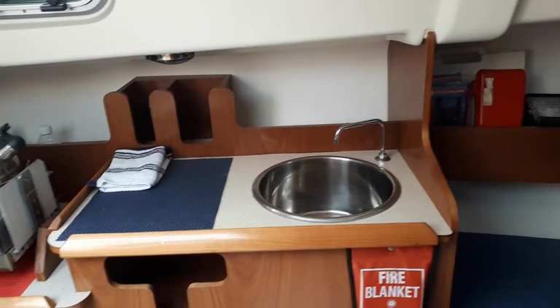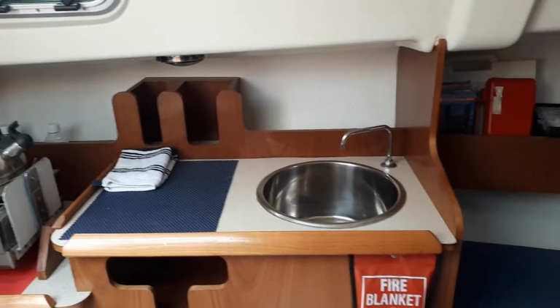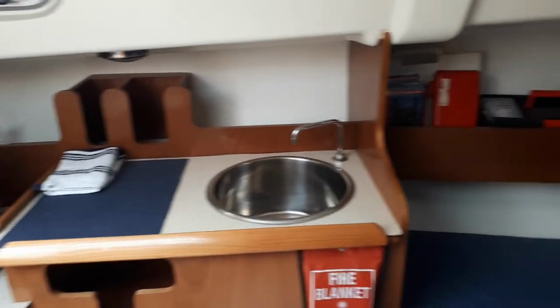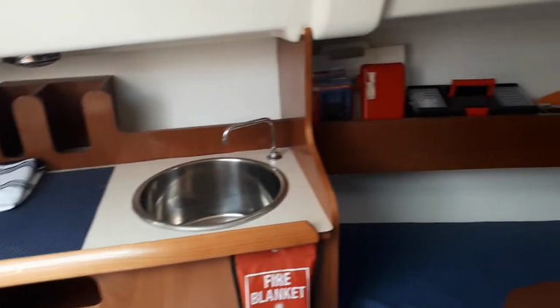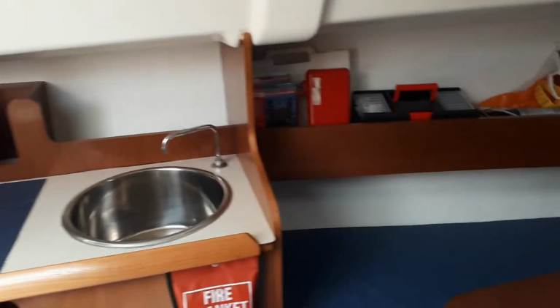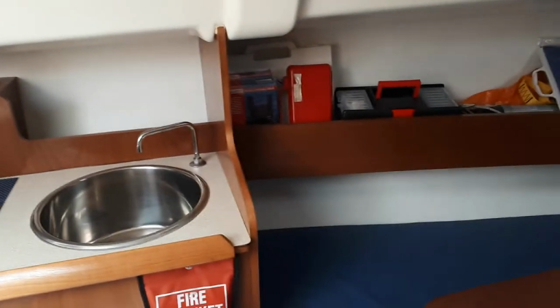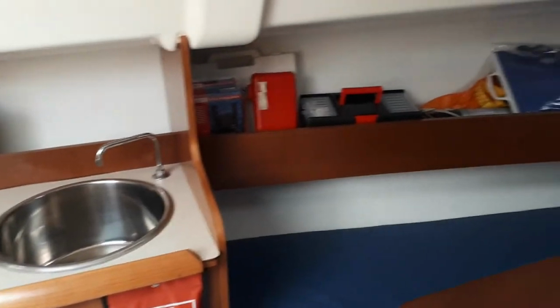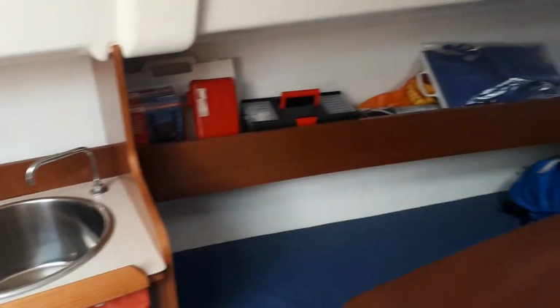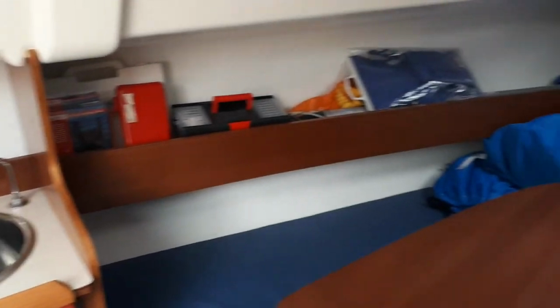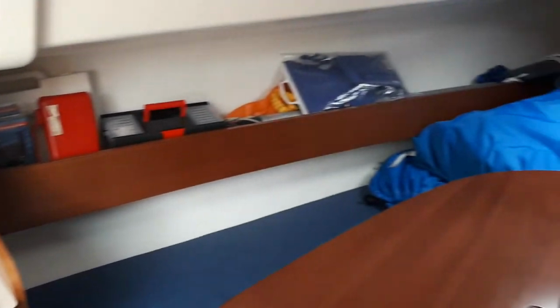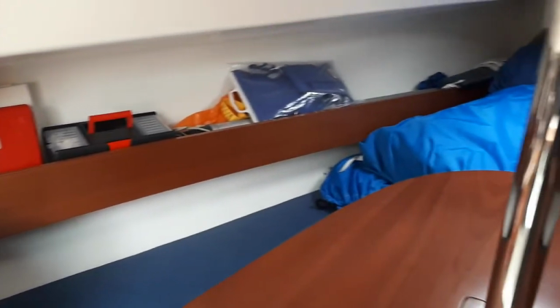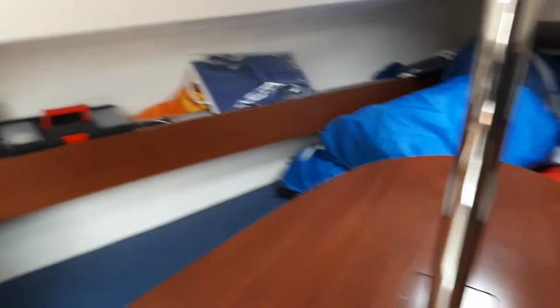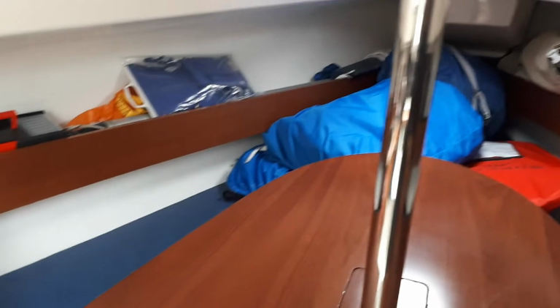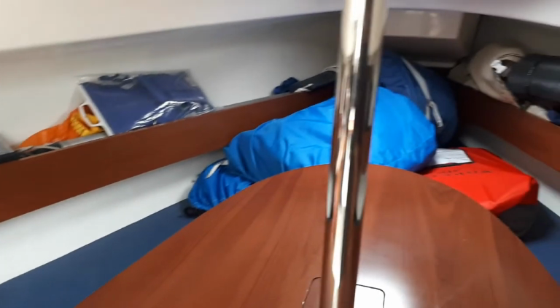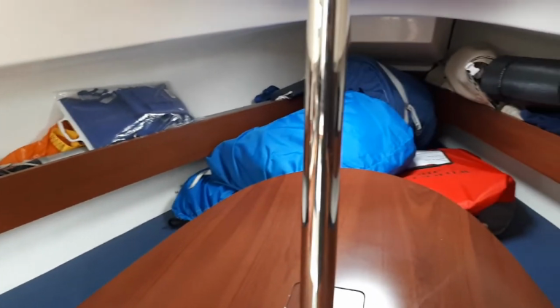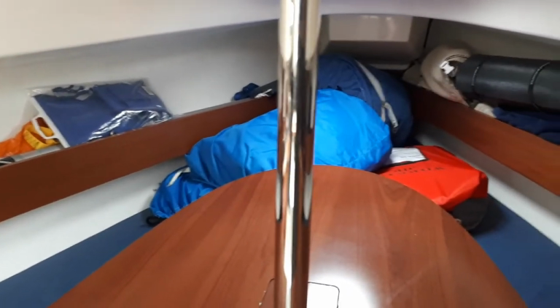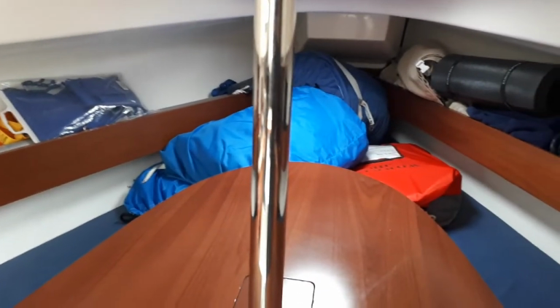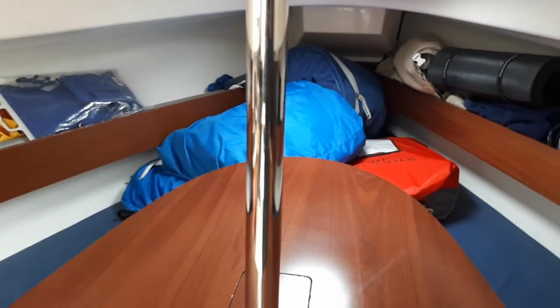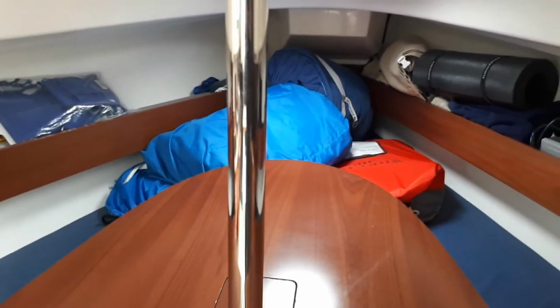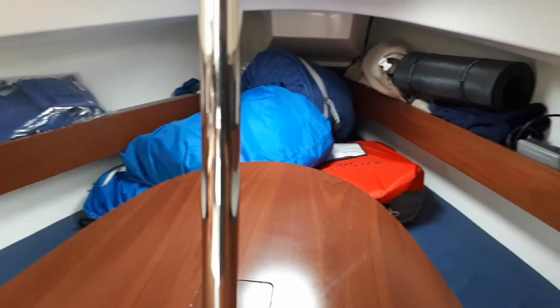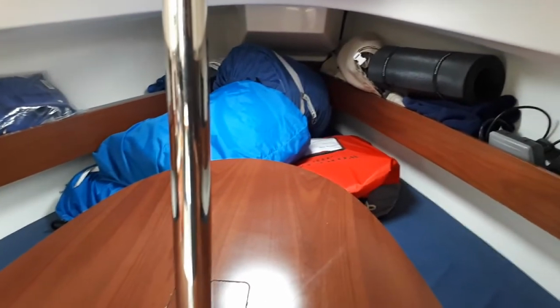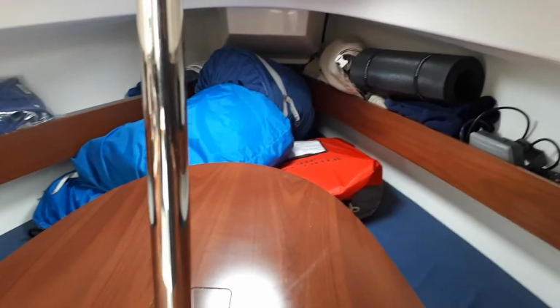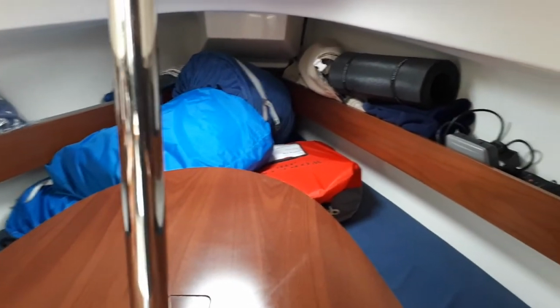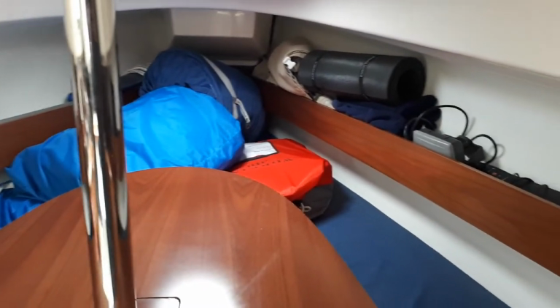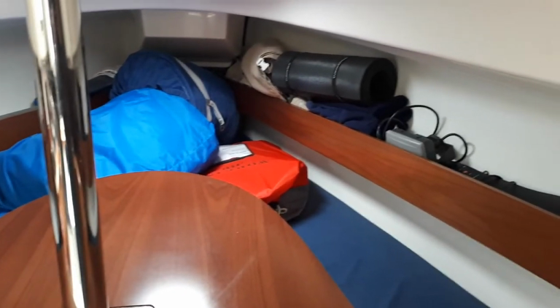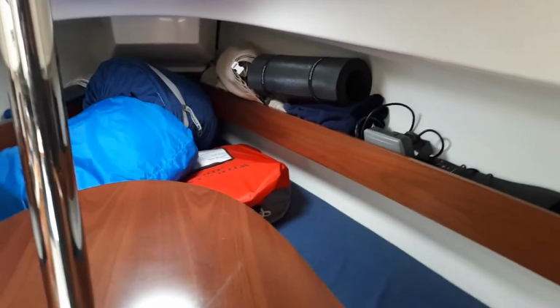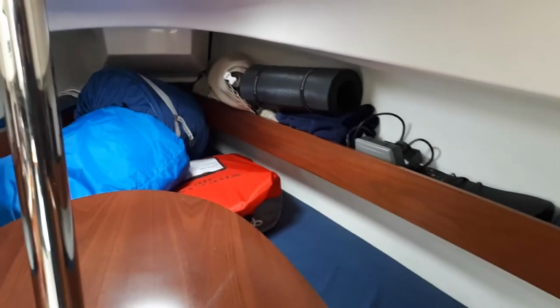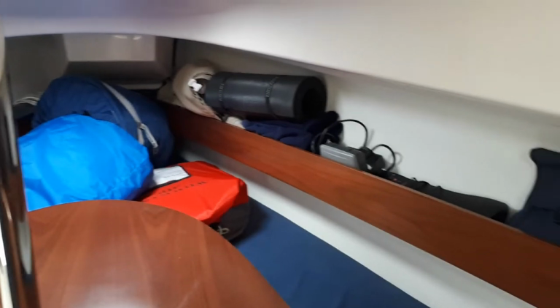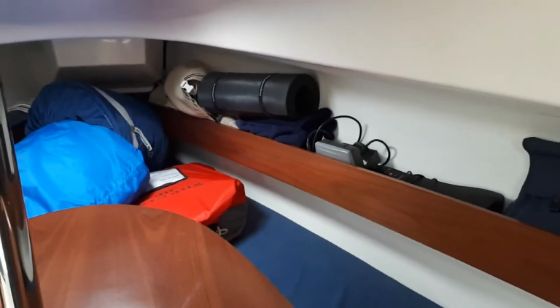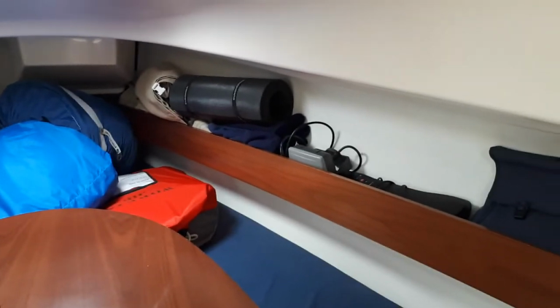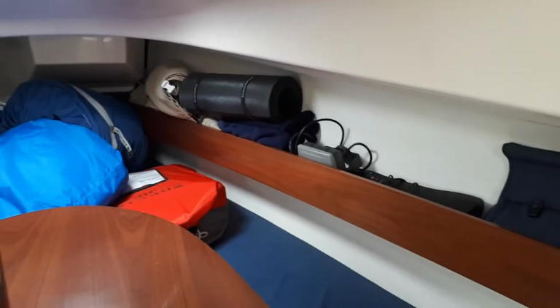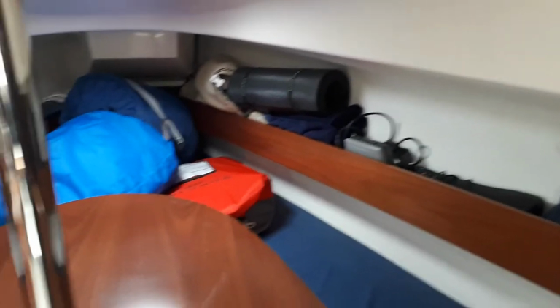Here we are, interior. The foredeck sails are currently stored — safe and dry. I've taken pictures of those so you can see them online.